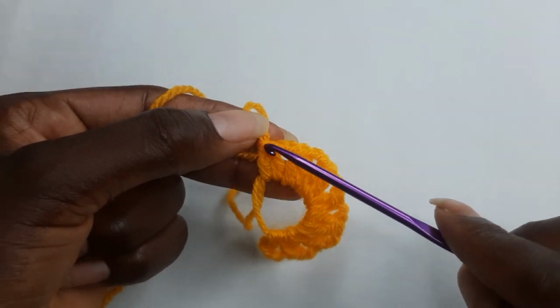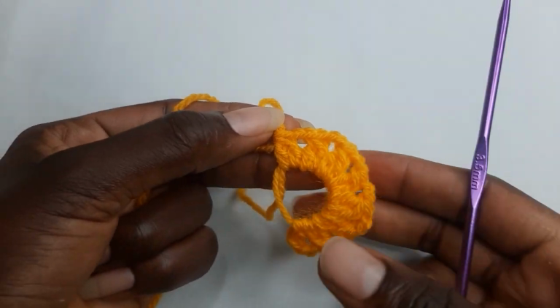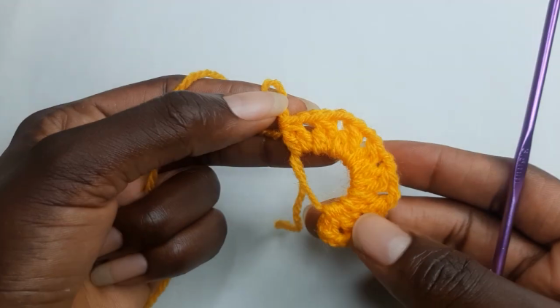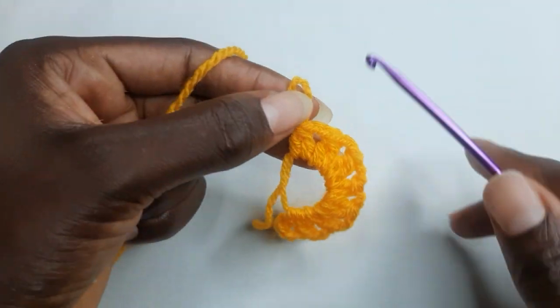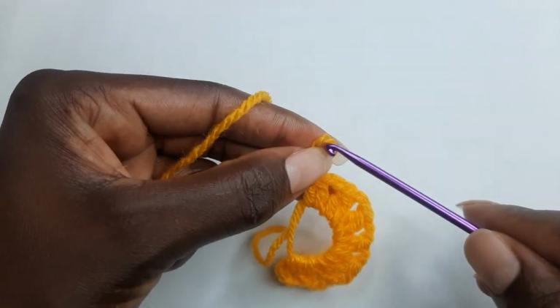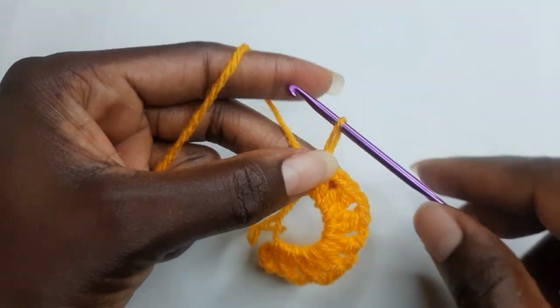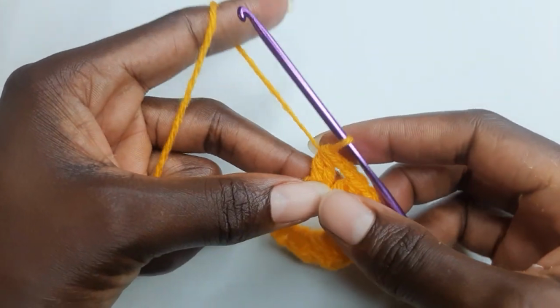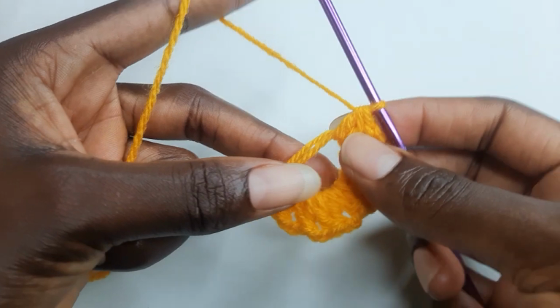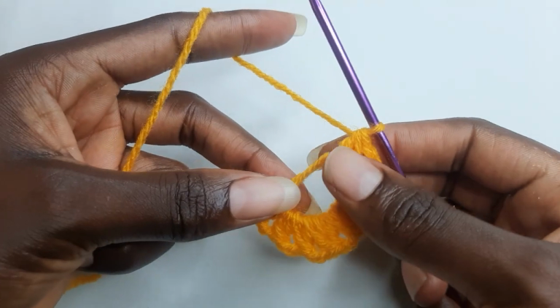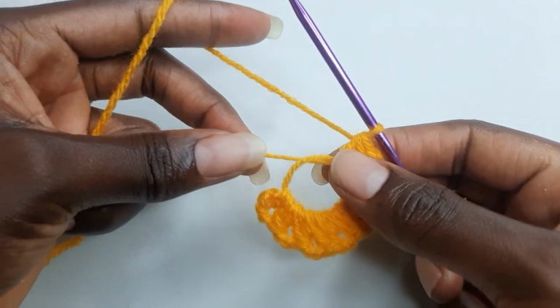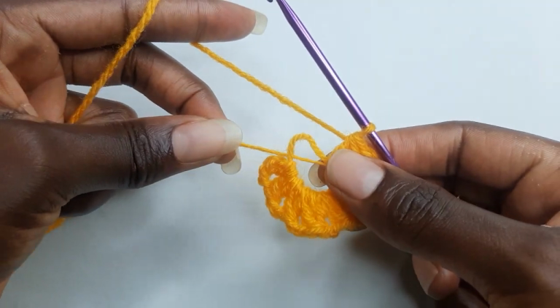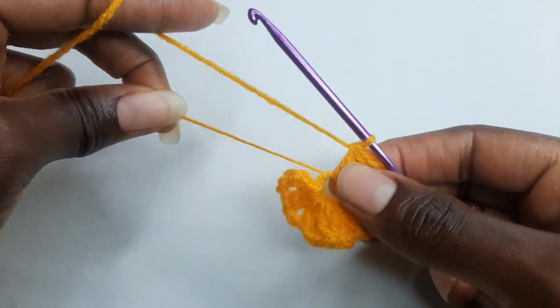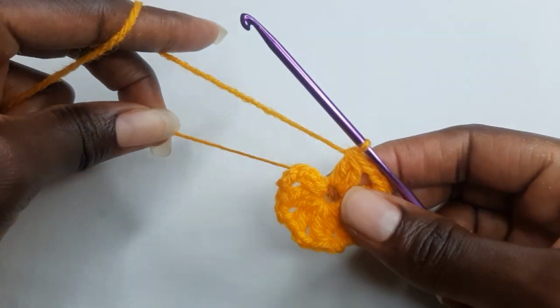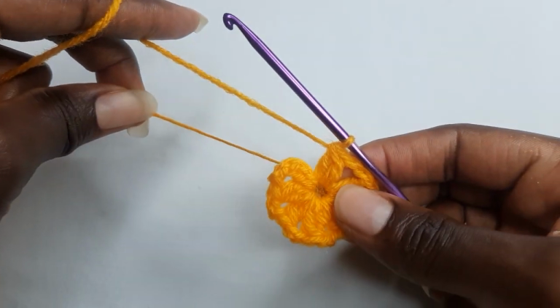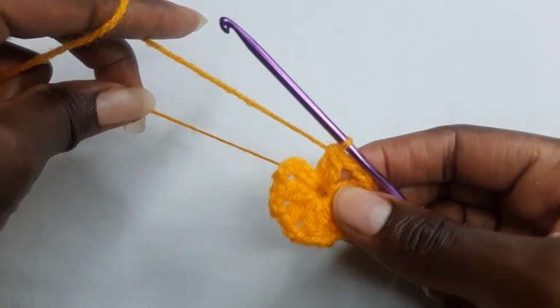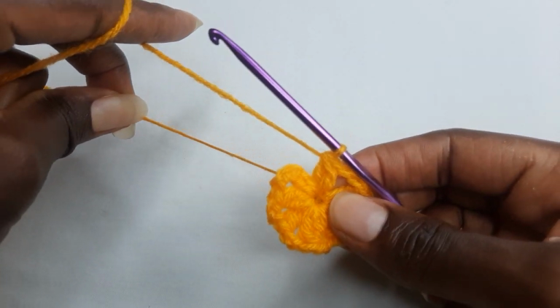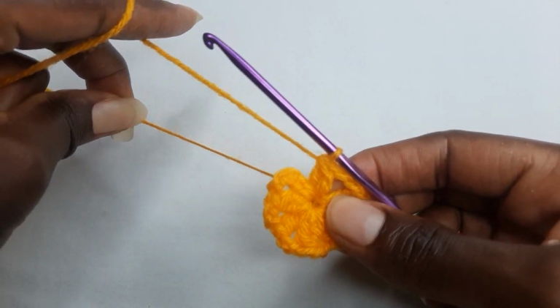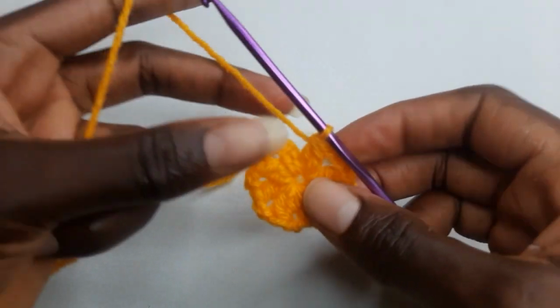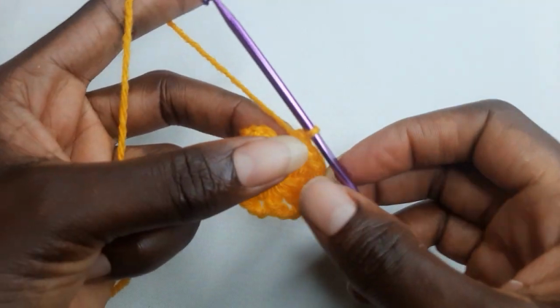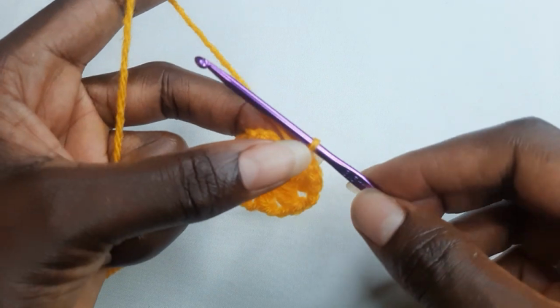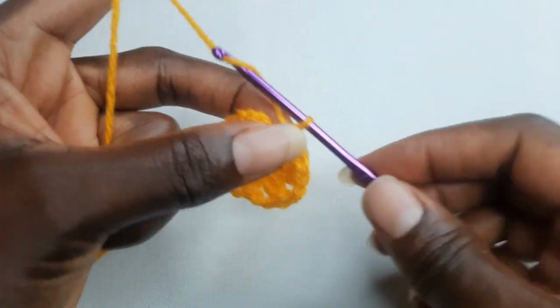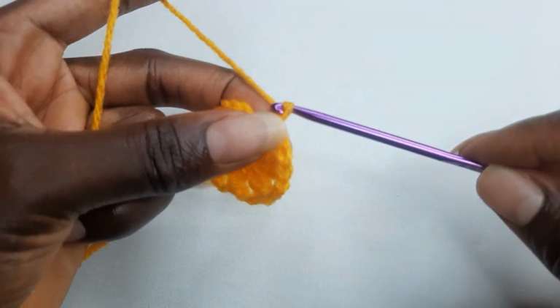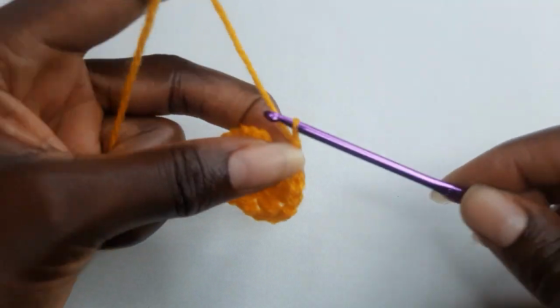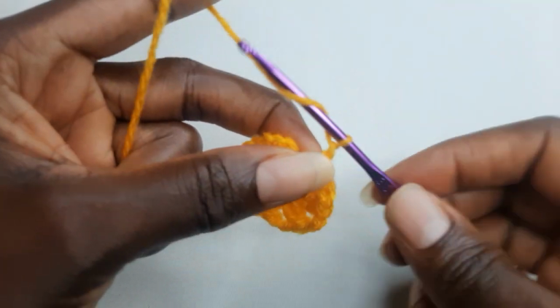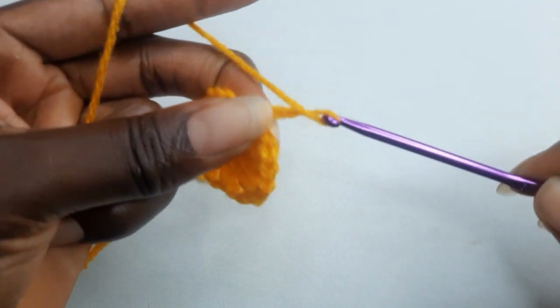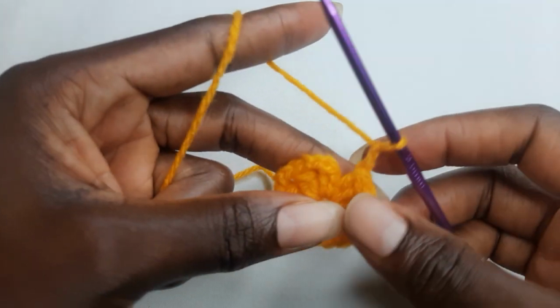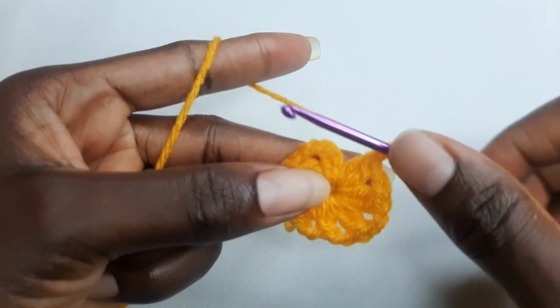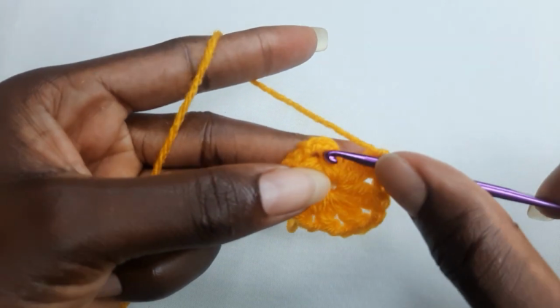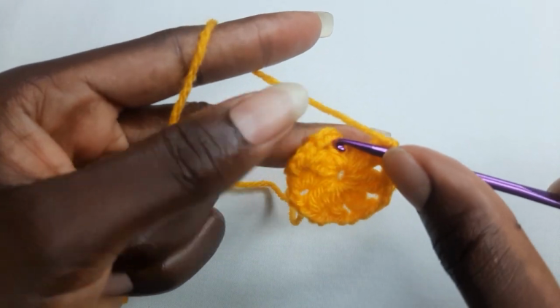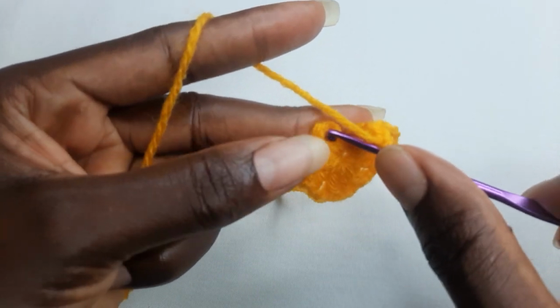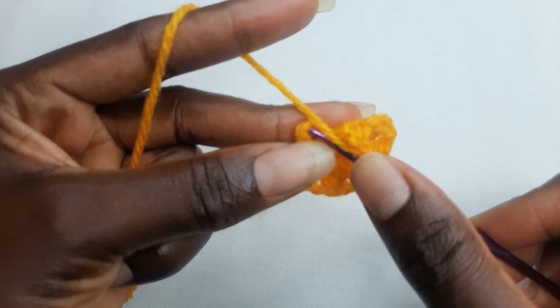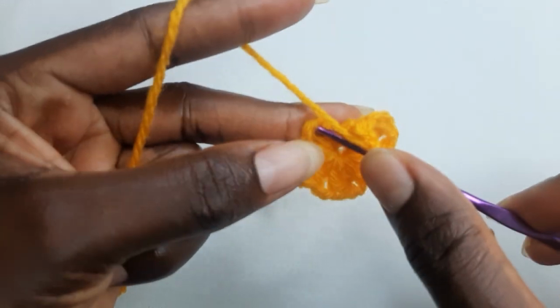Eight cluster stitches all together. You pull and tighten your ring and chain two. Work a slip stitch on your first stitch.